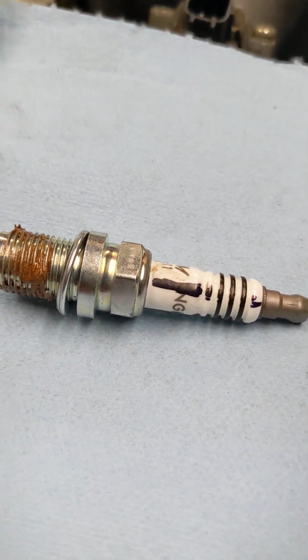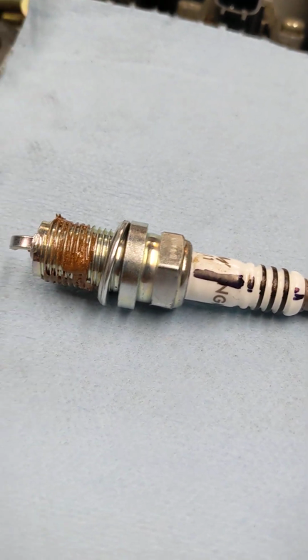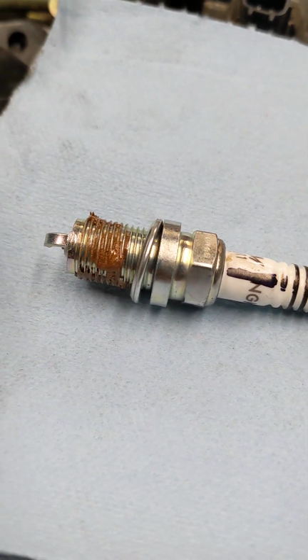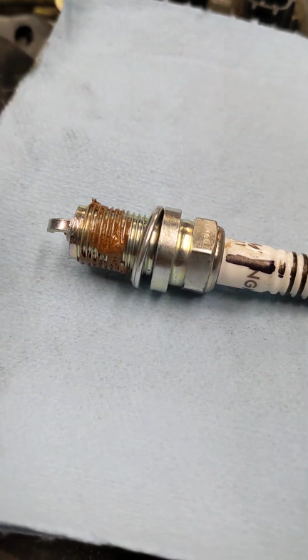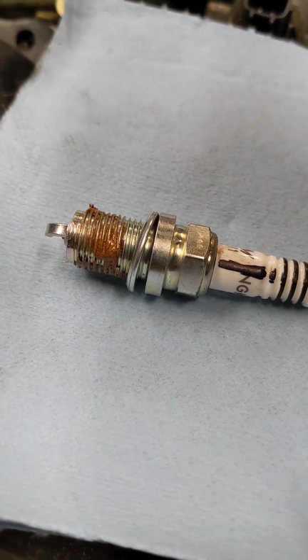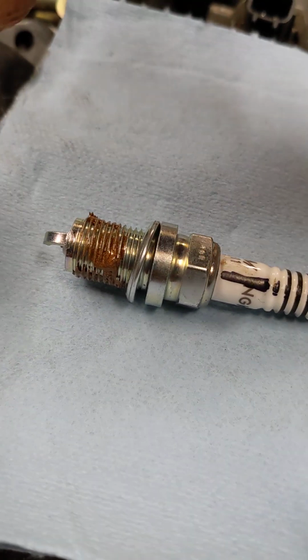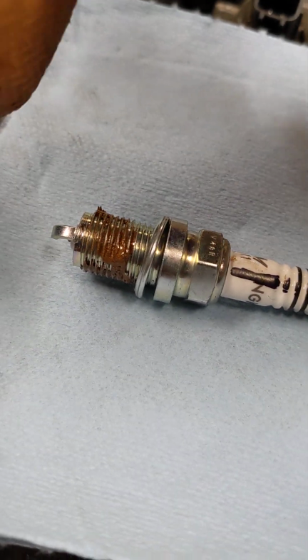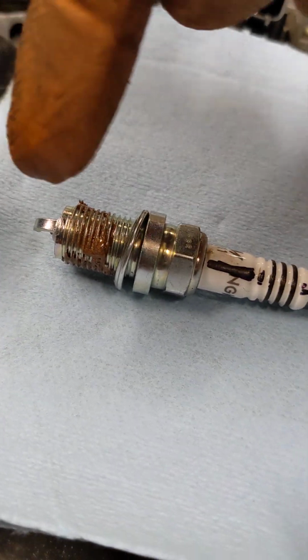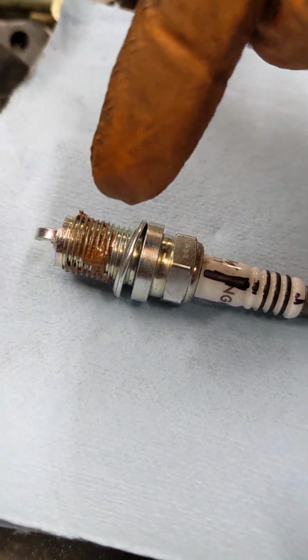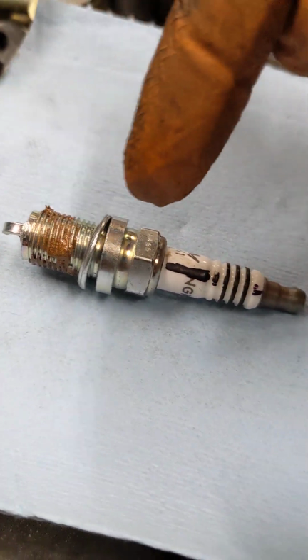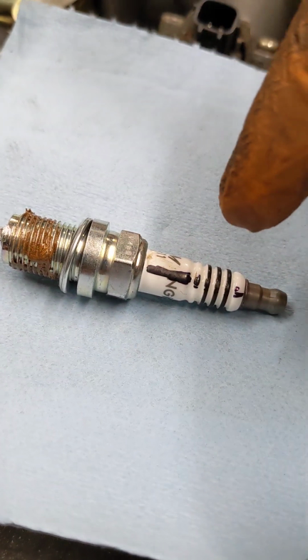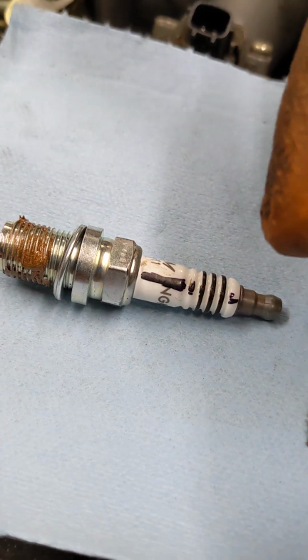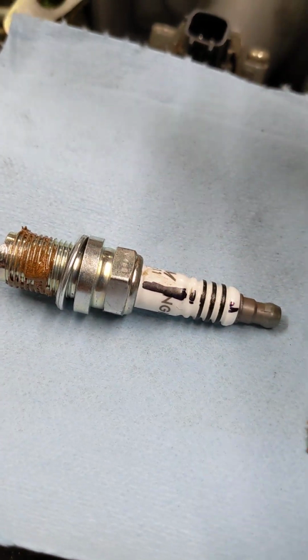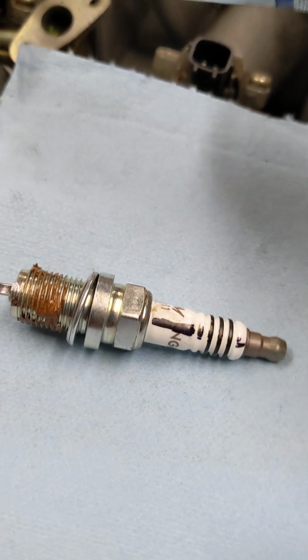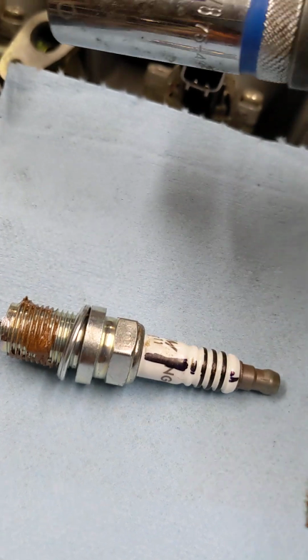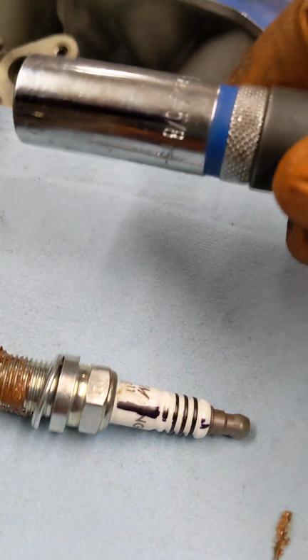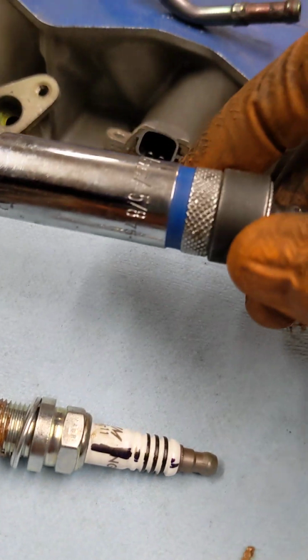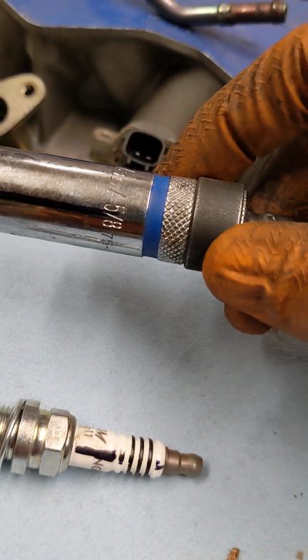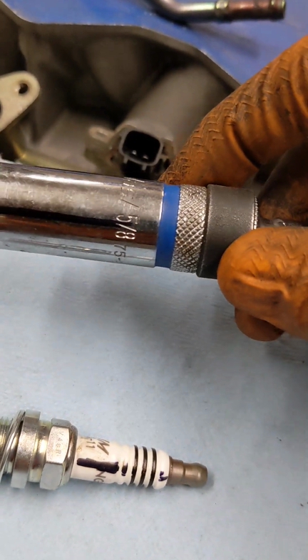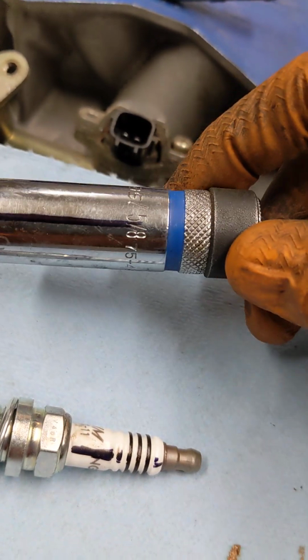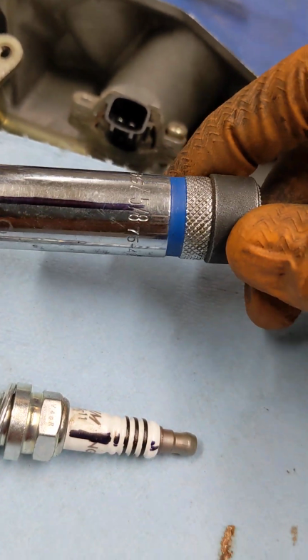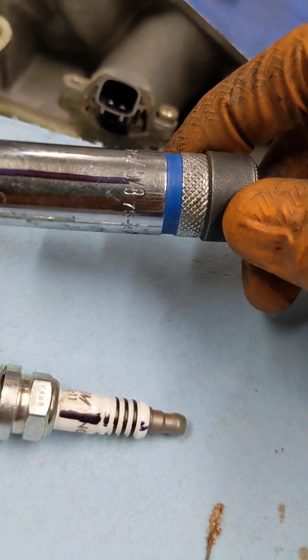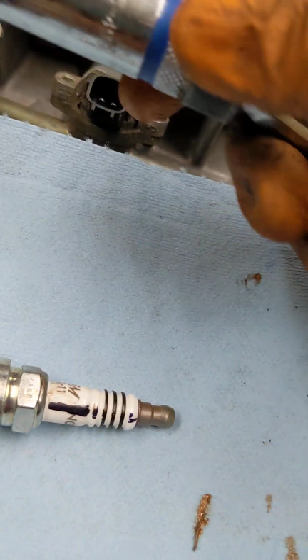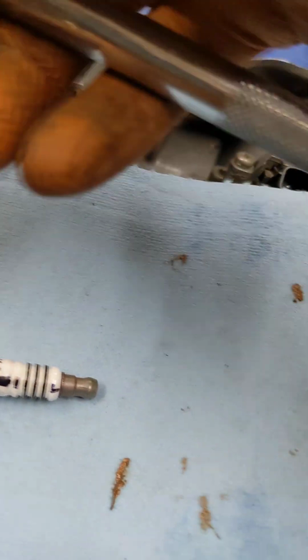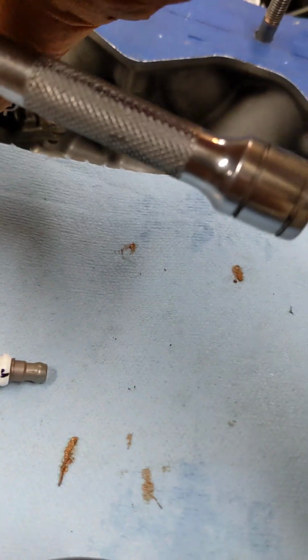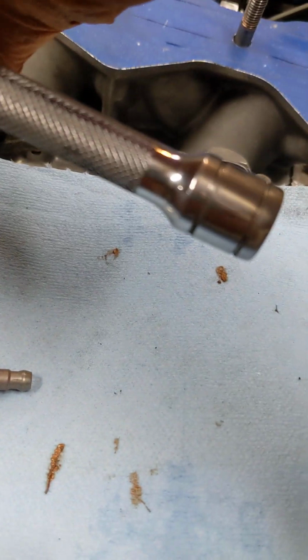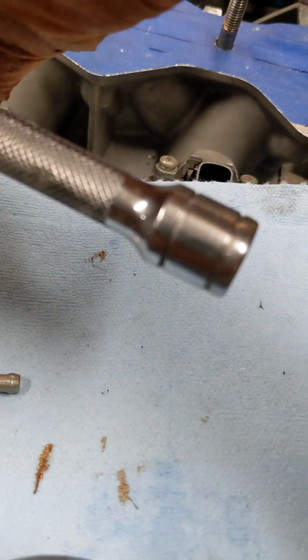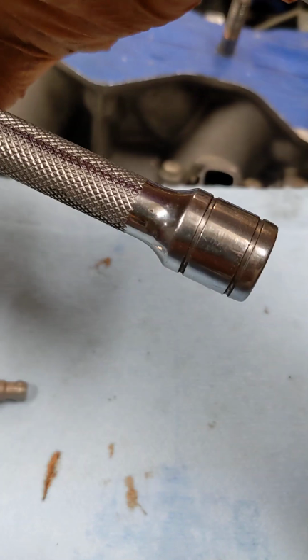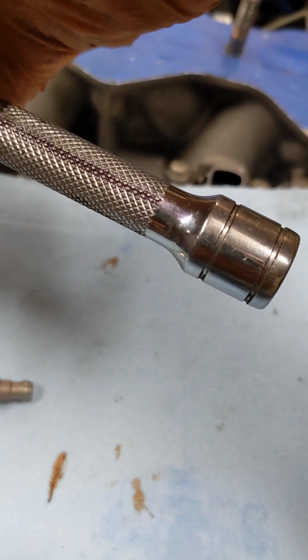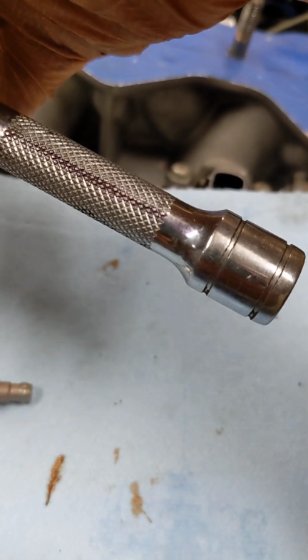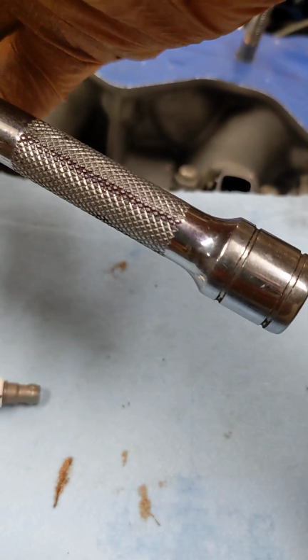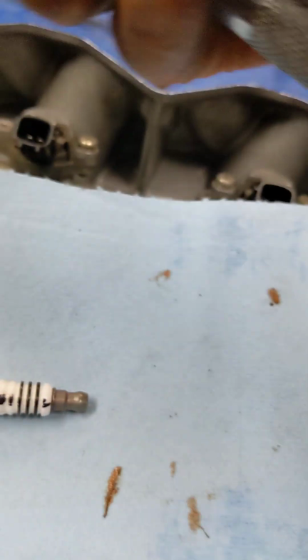For the one percenters out there, mark your ground strap location, mark your socket and your extension.